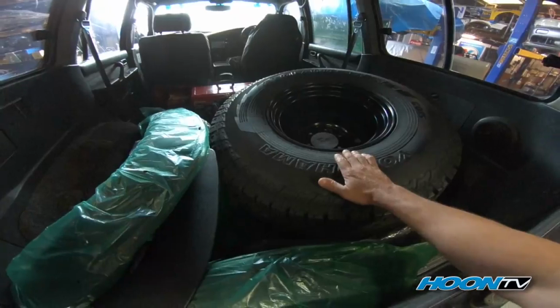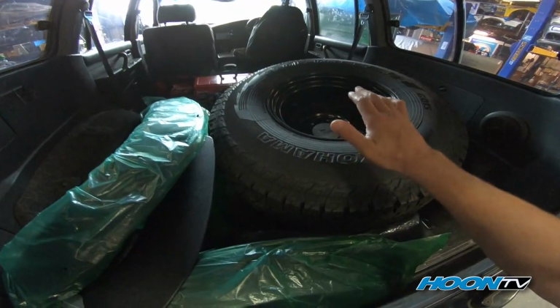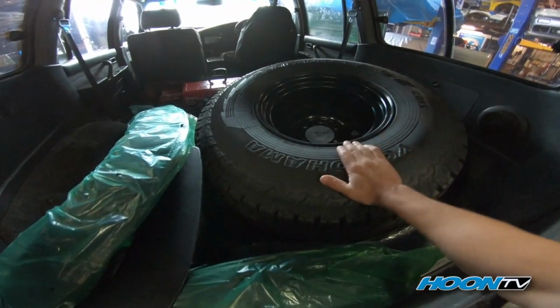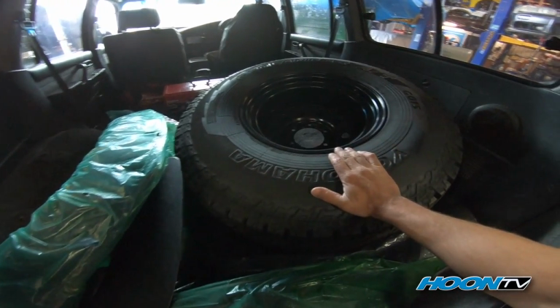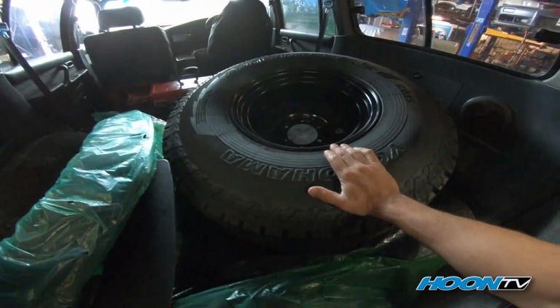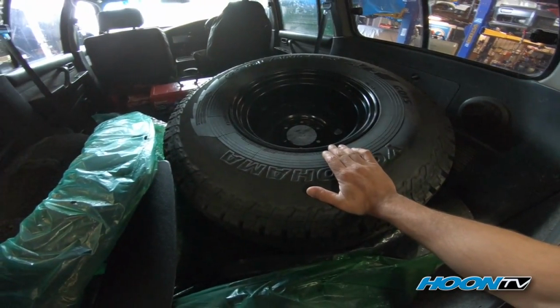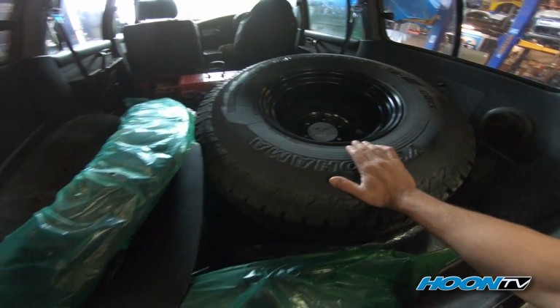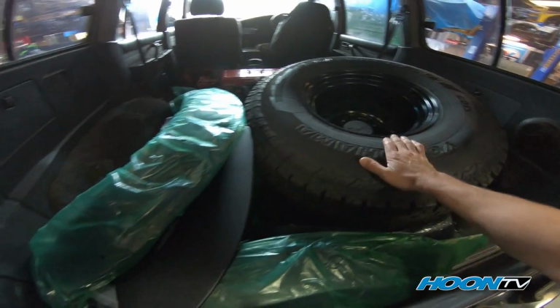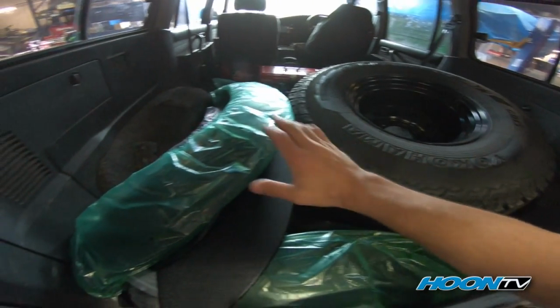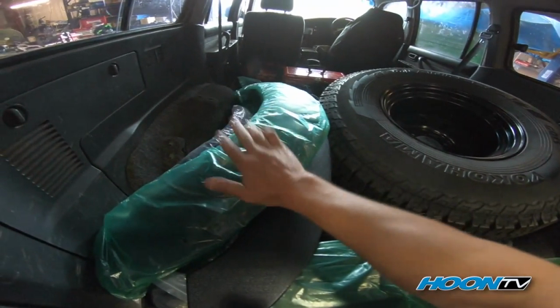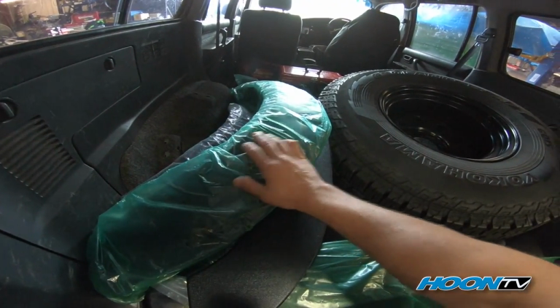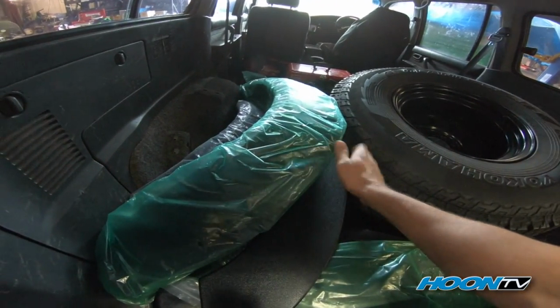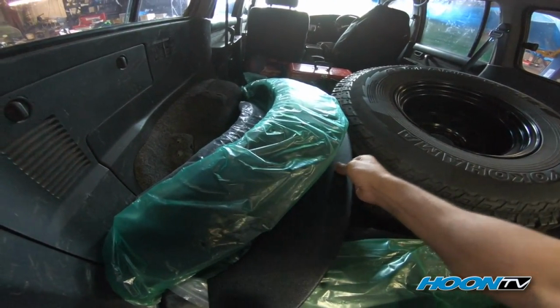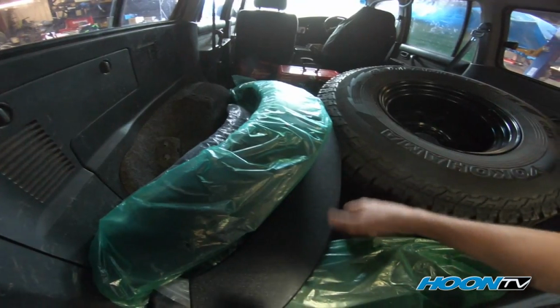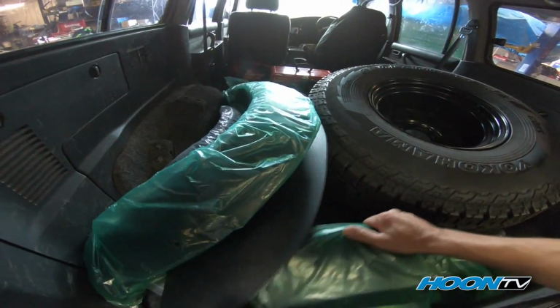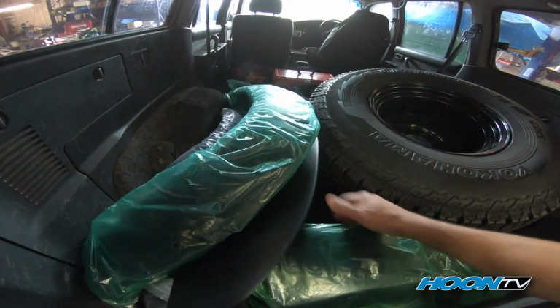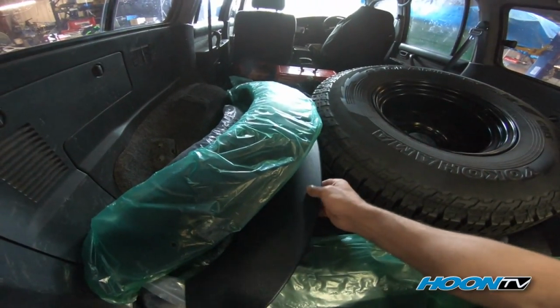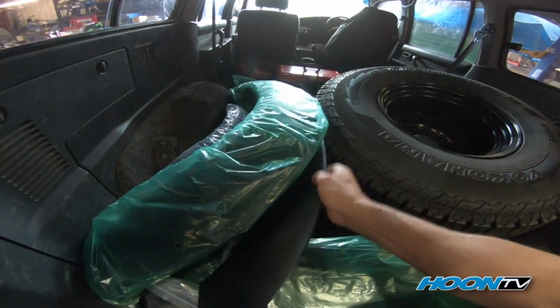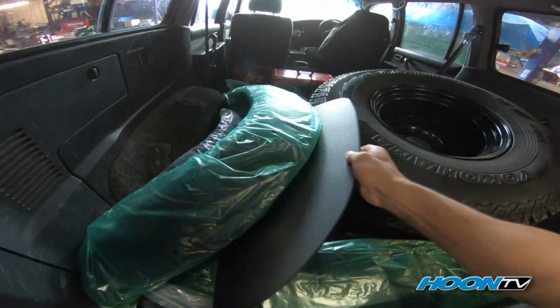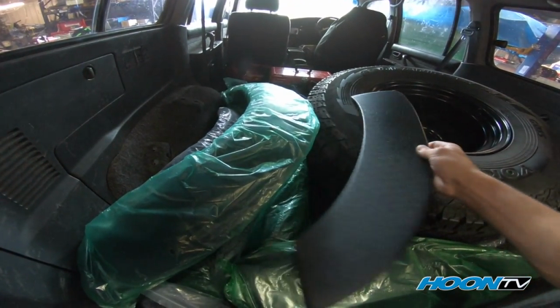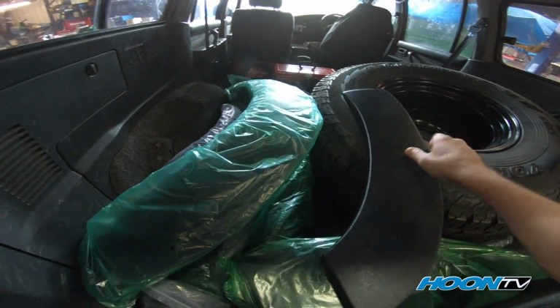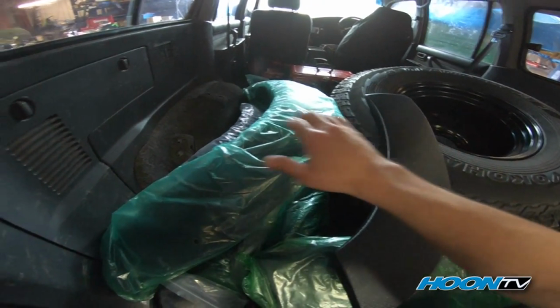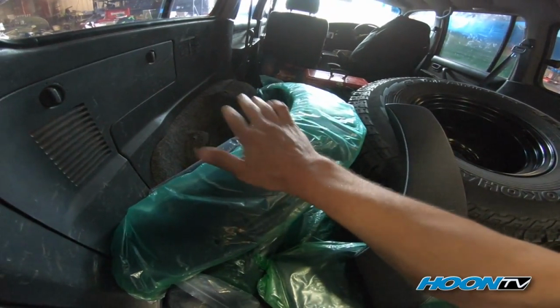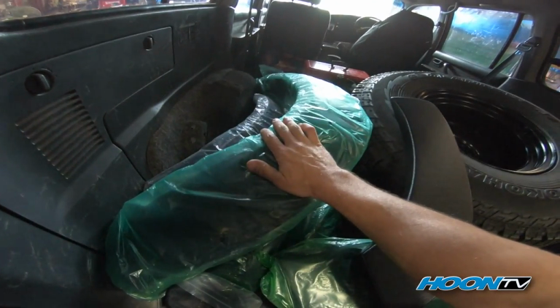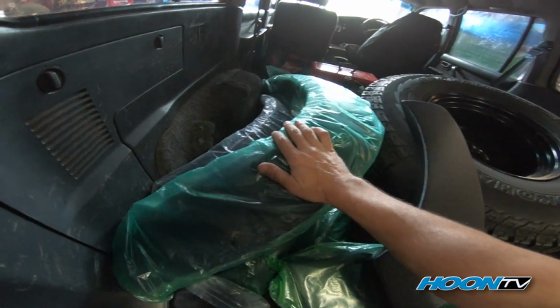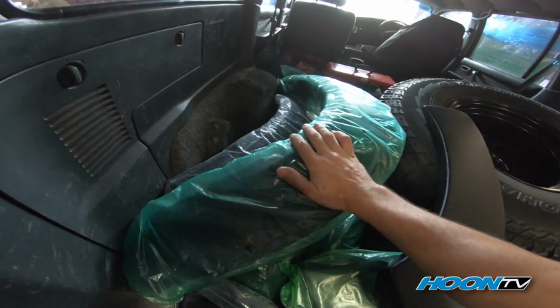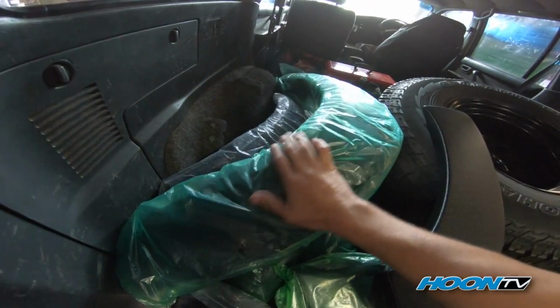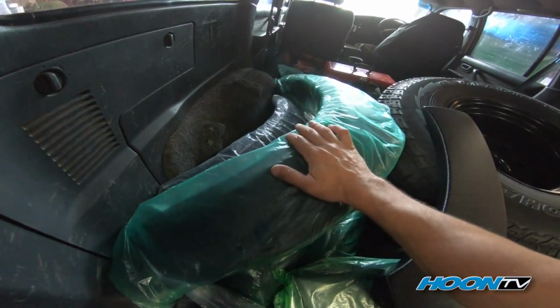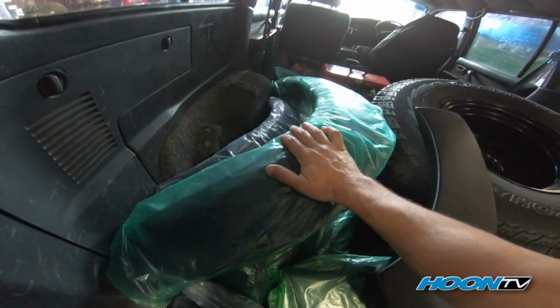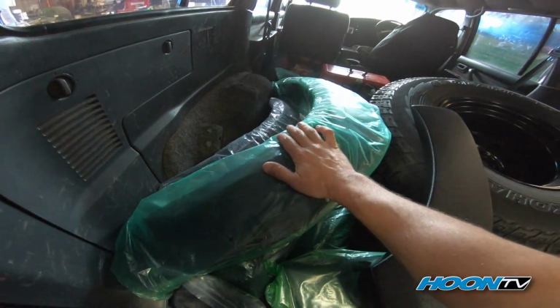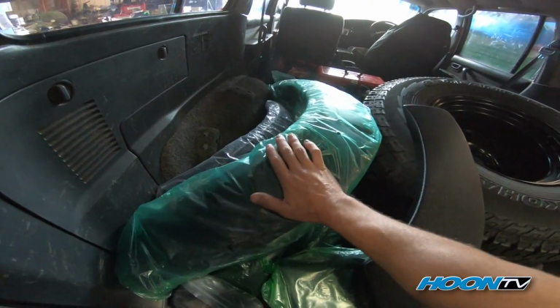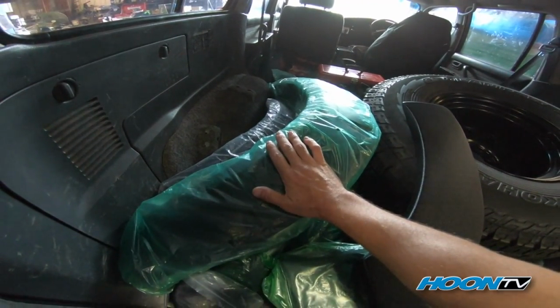To combat the extra width of this tyre and the offset, you've got these flares here from Cut Snake. Now these are an awesome flare — they're made of ABS plastic. They're all still in the packets because I'm going to keep them neat and tidy until they need to go on.